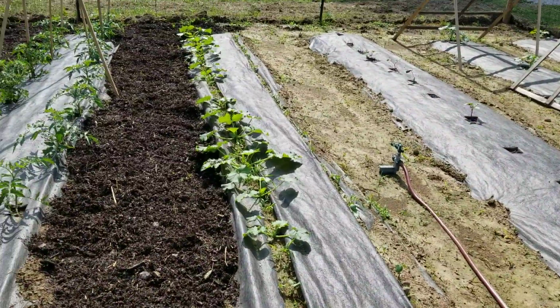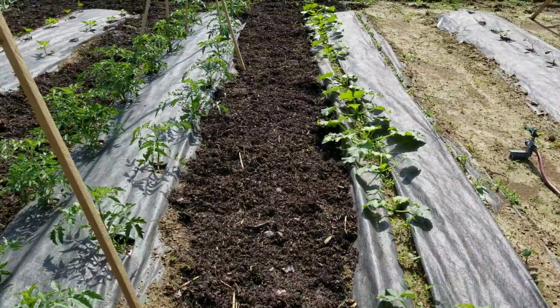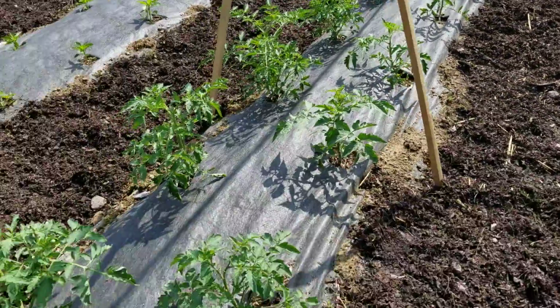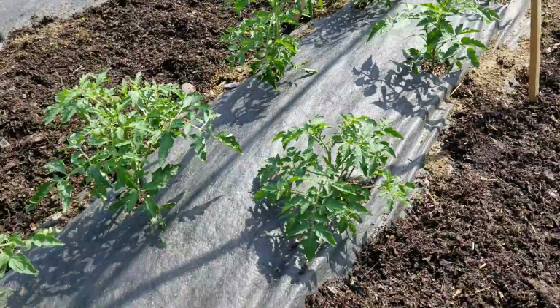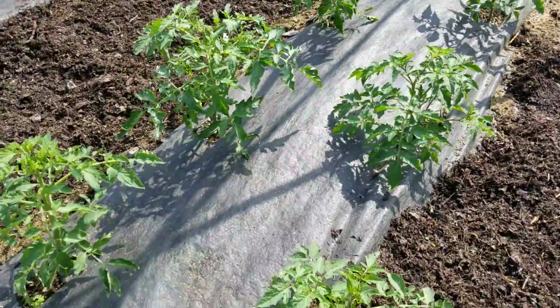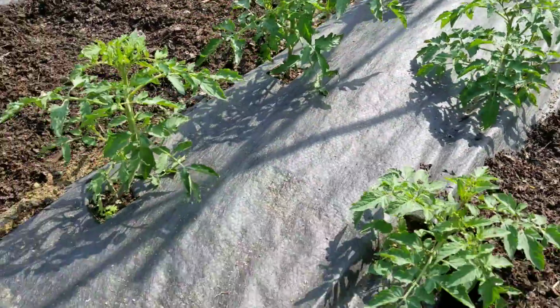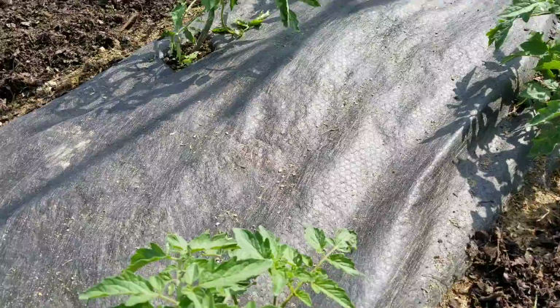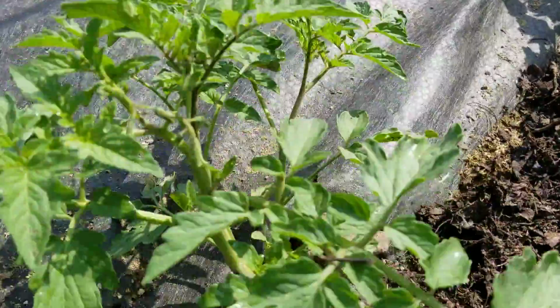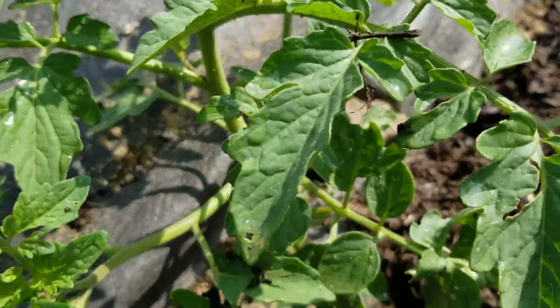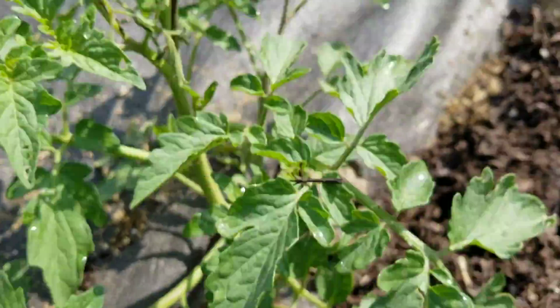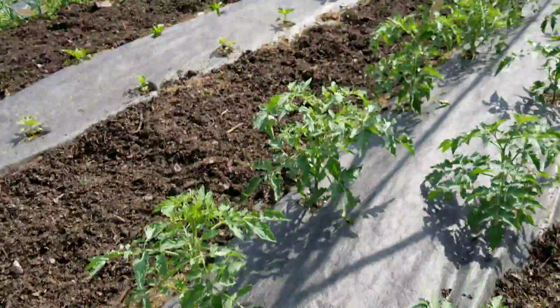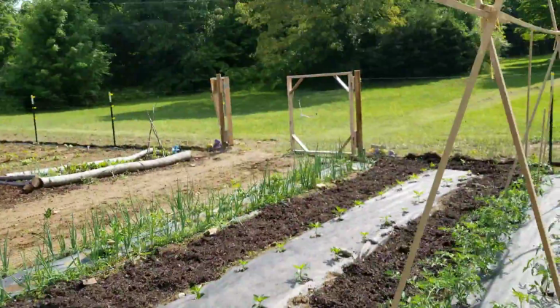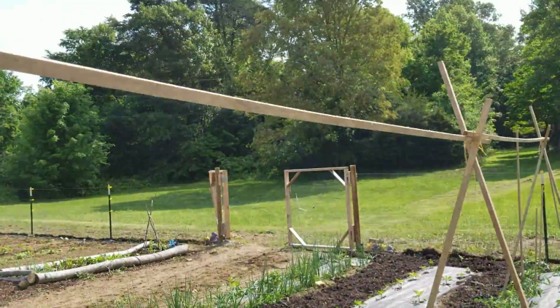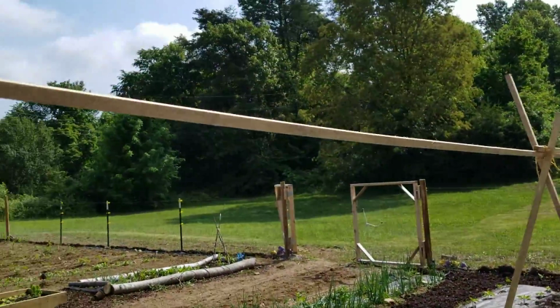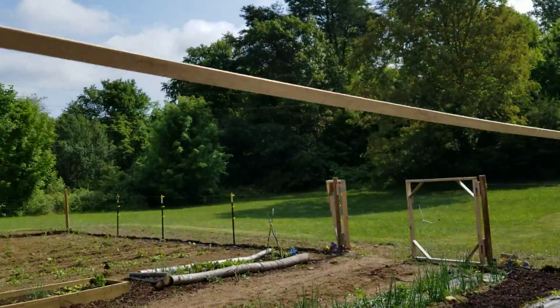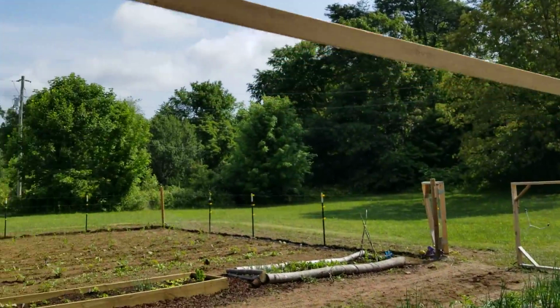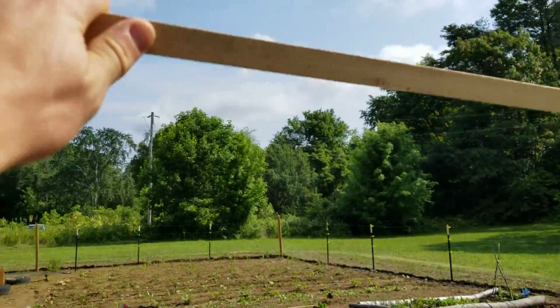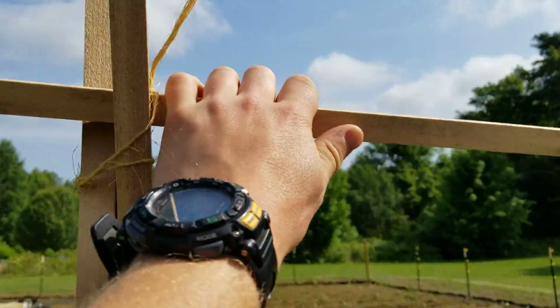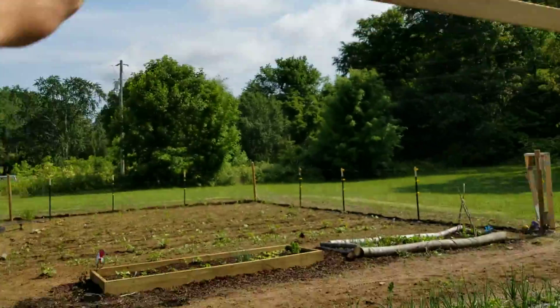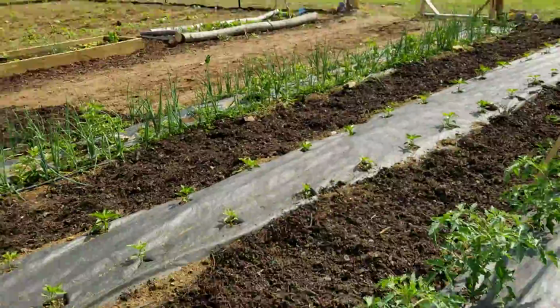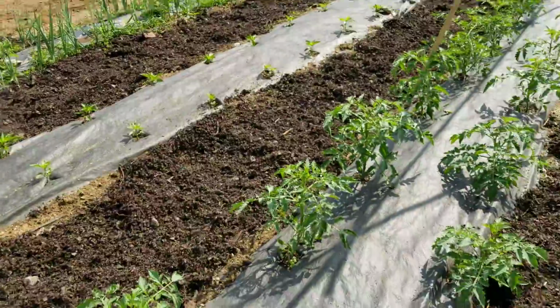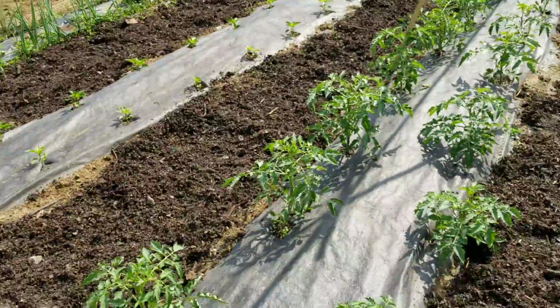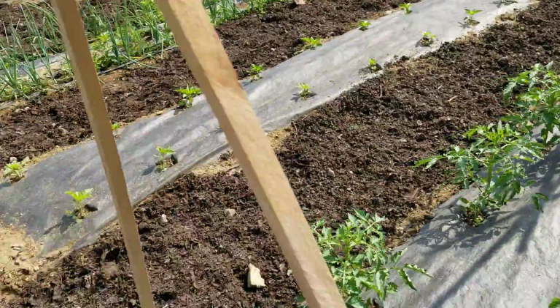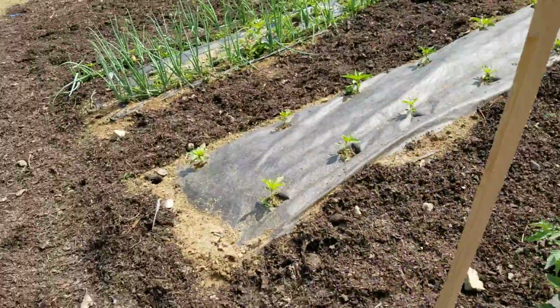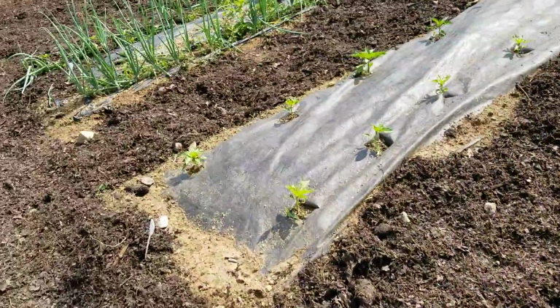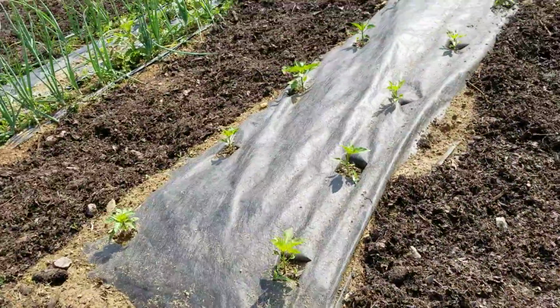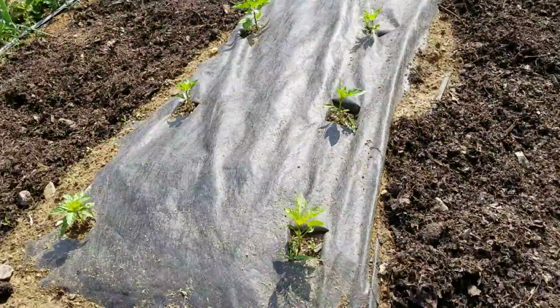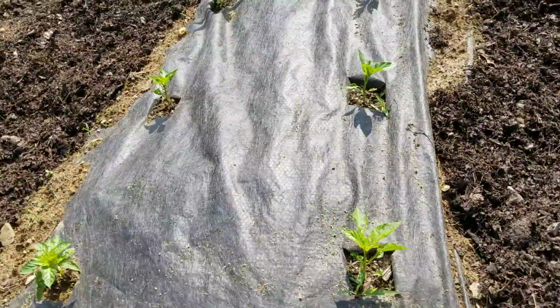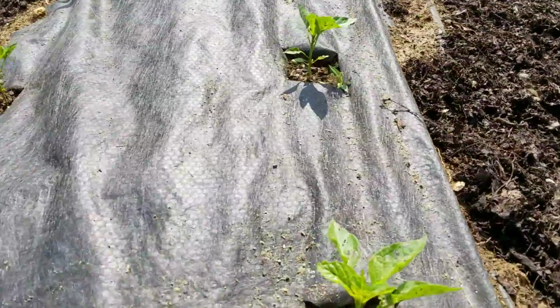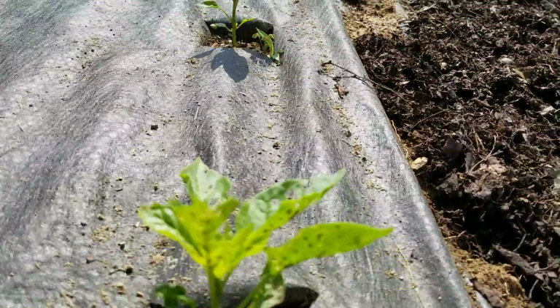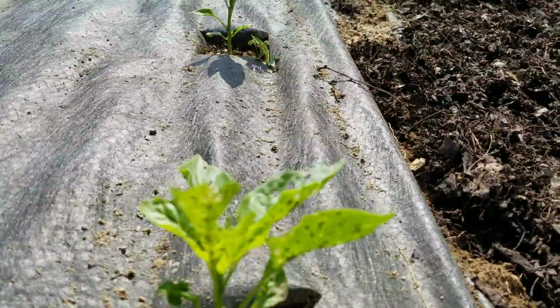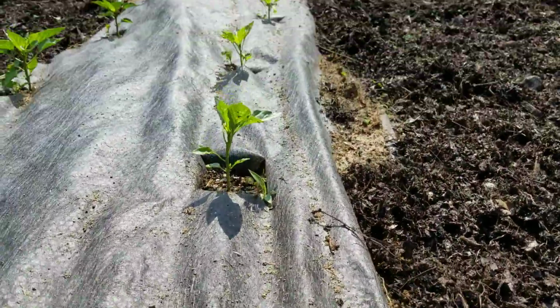Zucchini. Here's all the tomato plants — they're doing real good. And I've built a little structure here so I can string them up once they start getting bigger. Here's all my pepper plants.